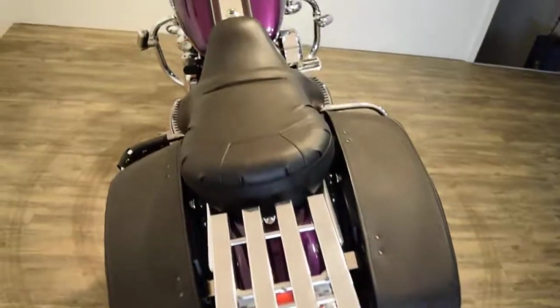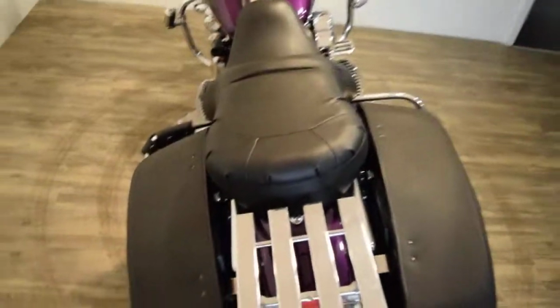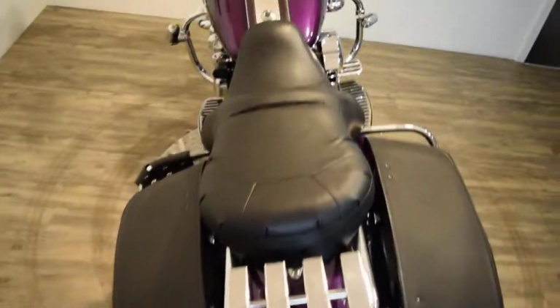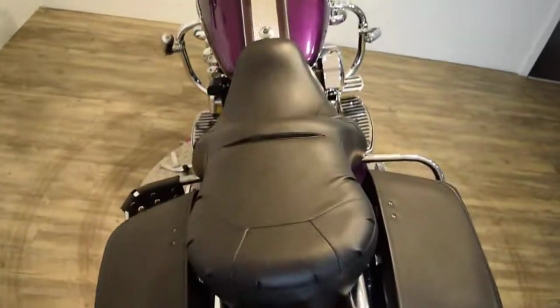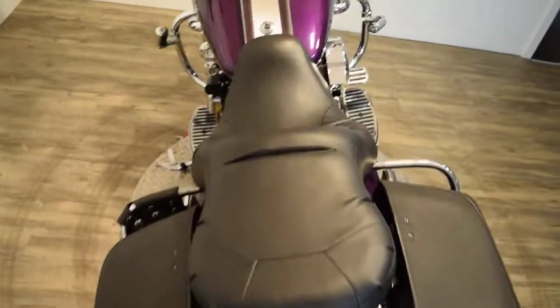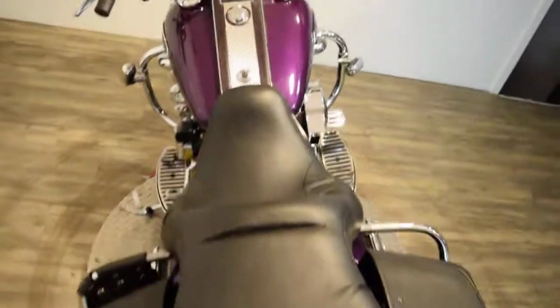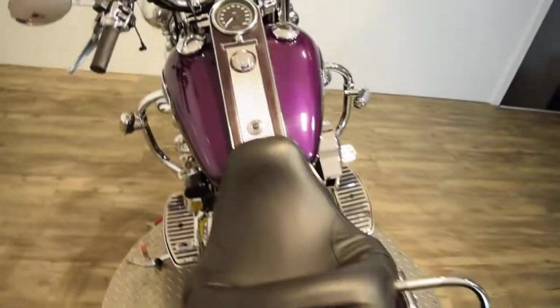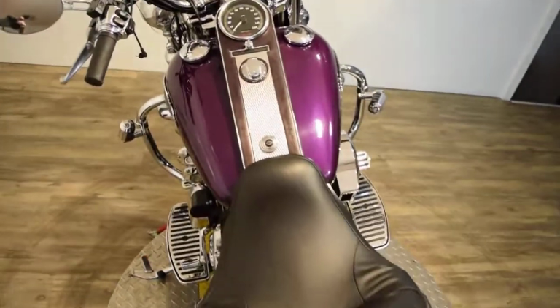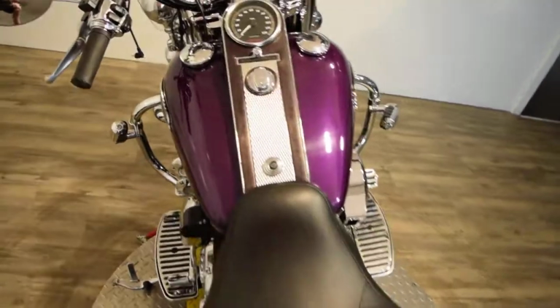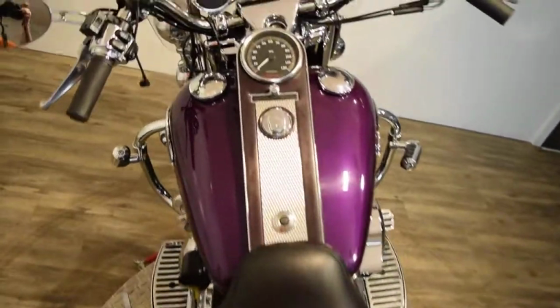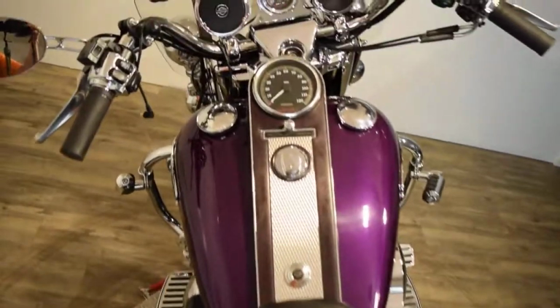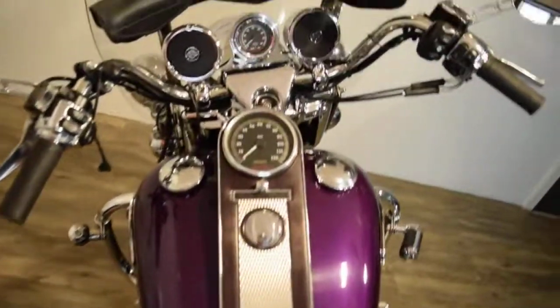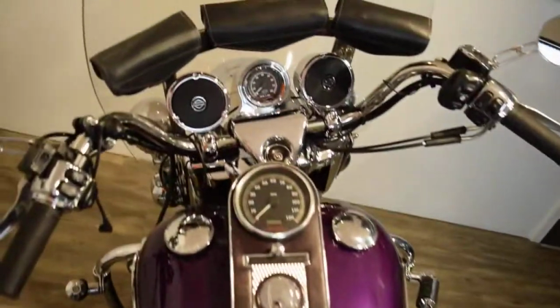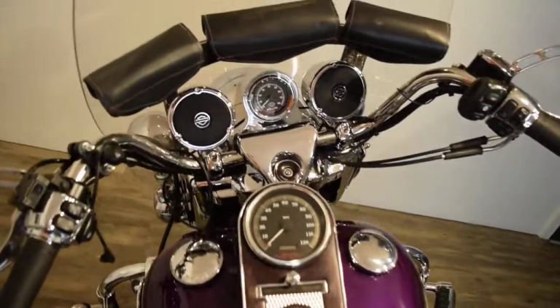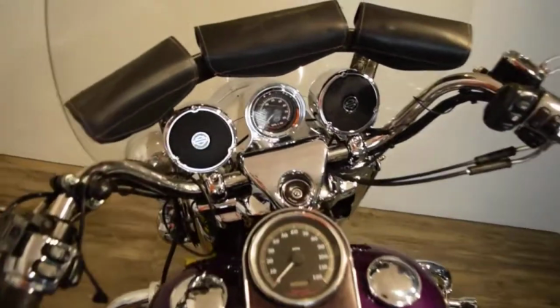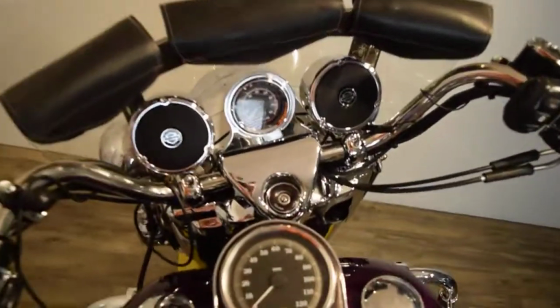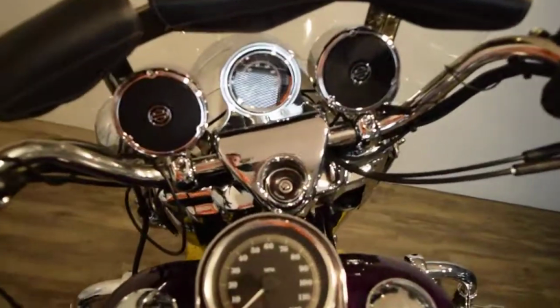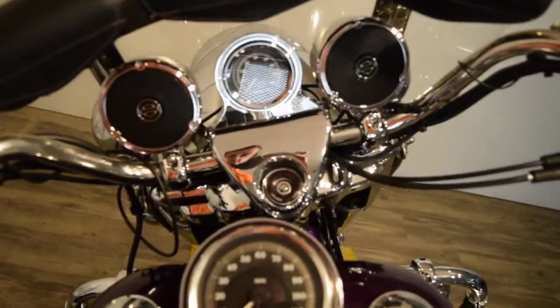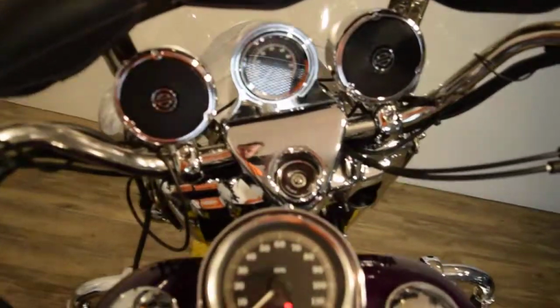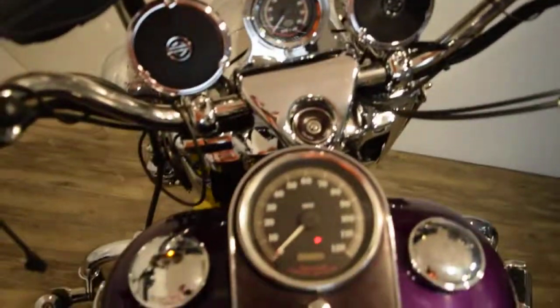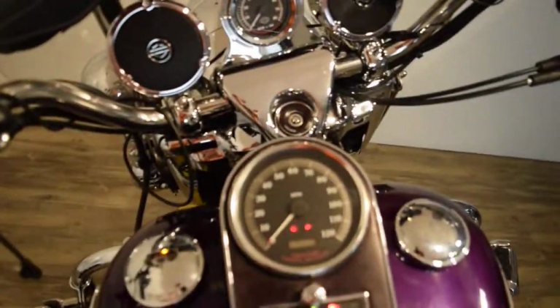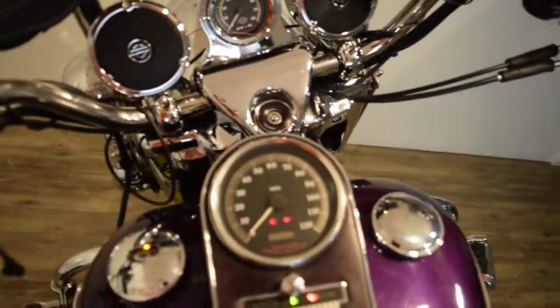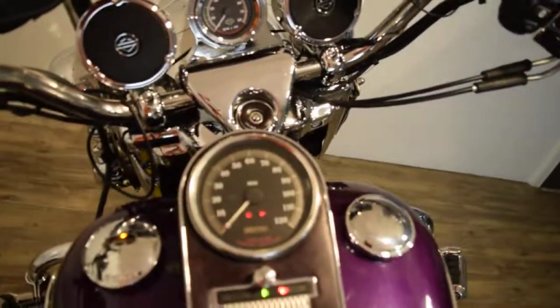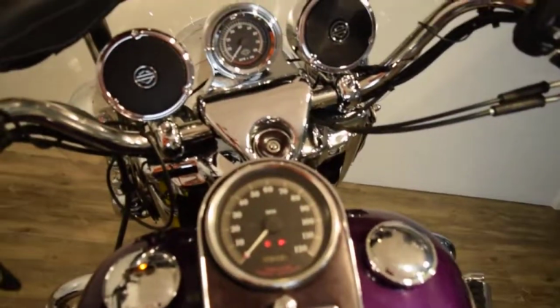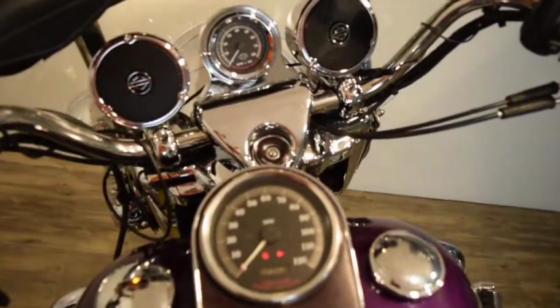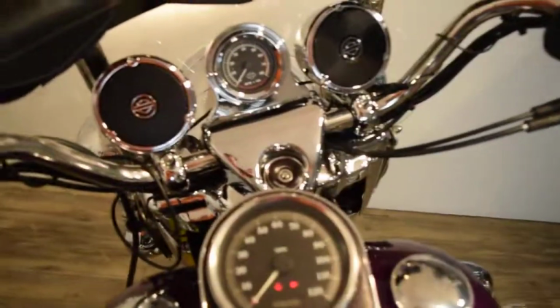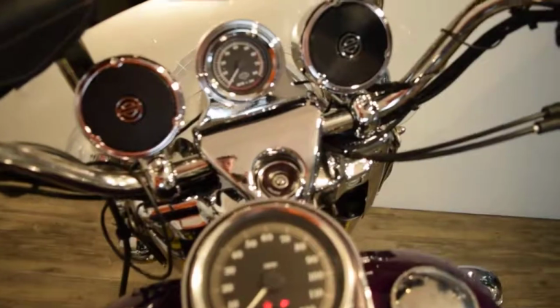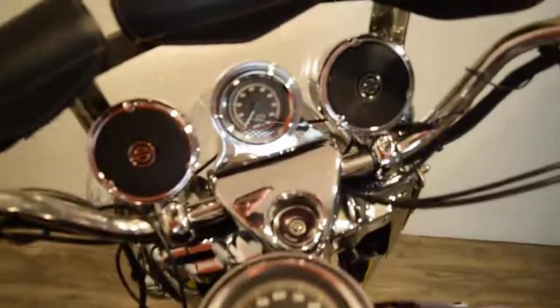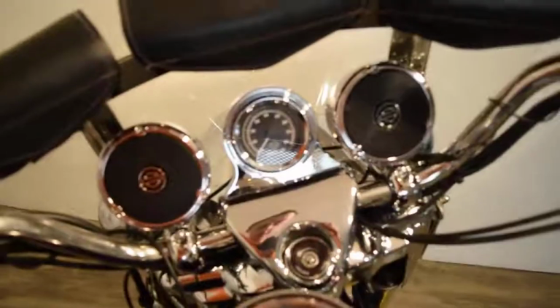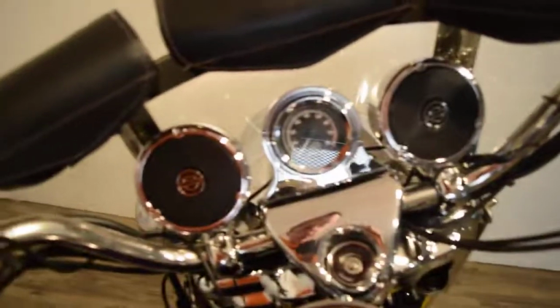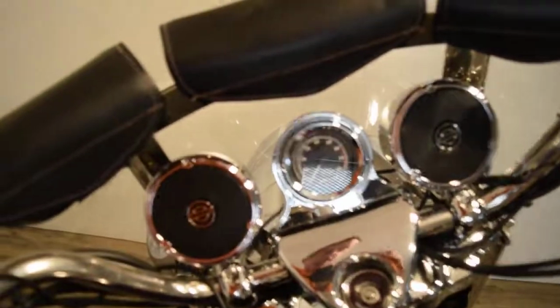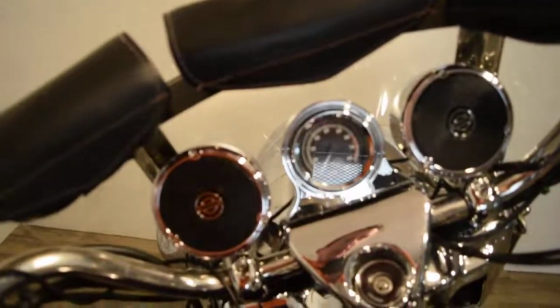This bike has a ton of stuff on it. Let me fire it up for you to get you the exact miles — 23,370.